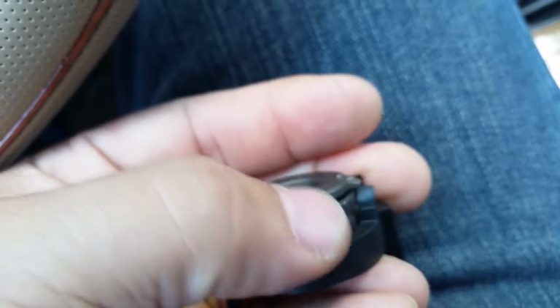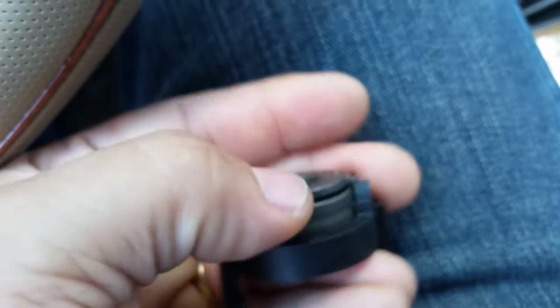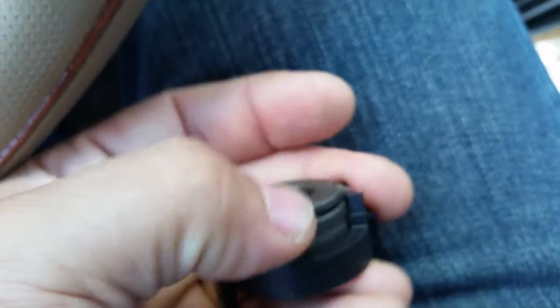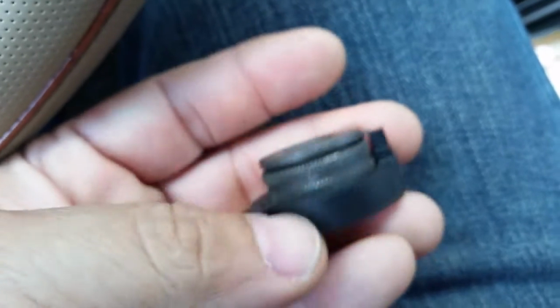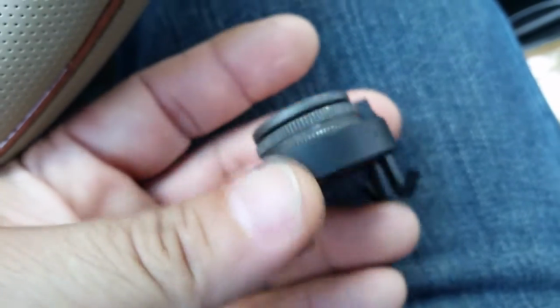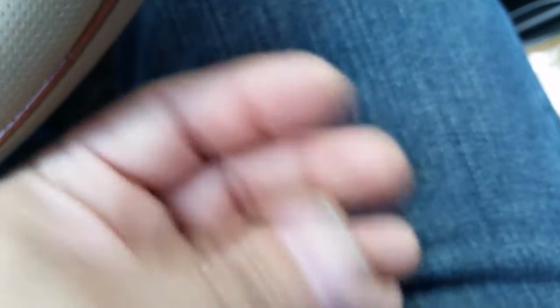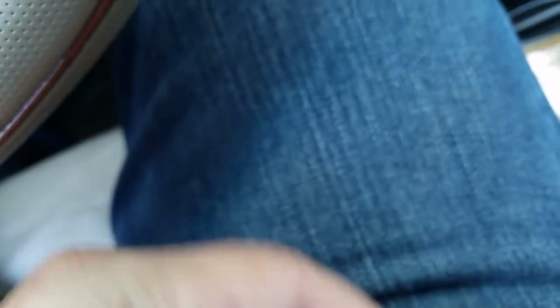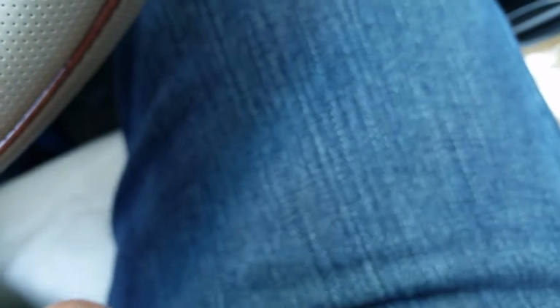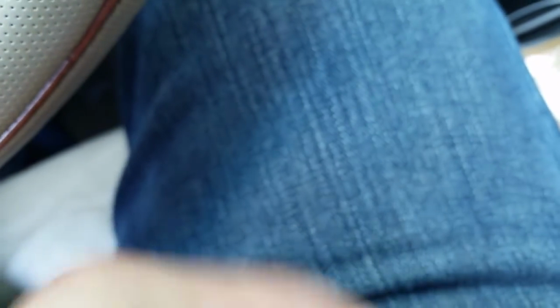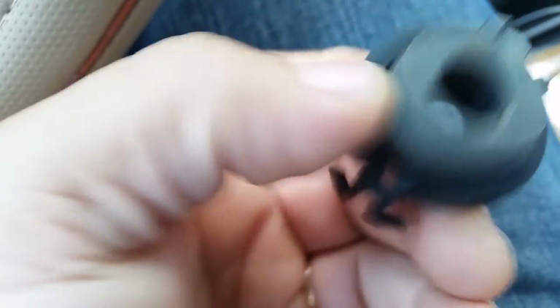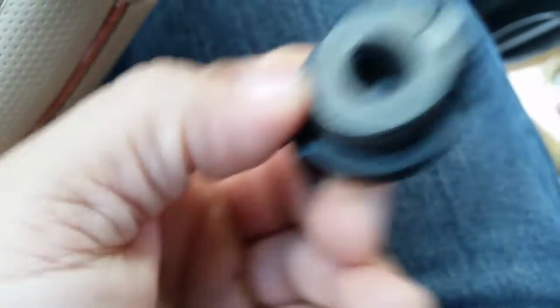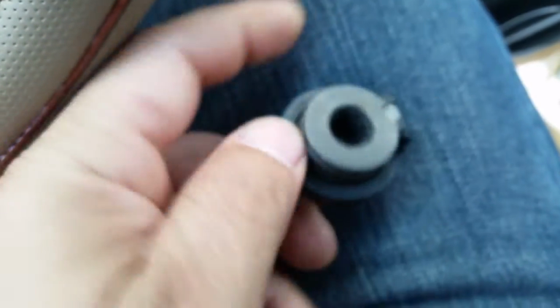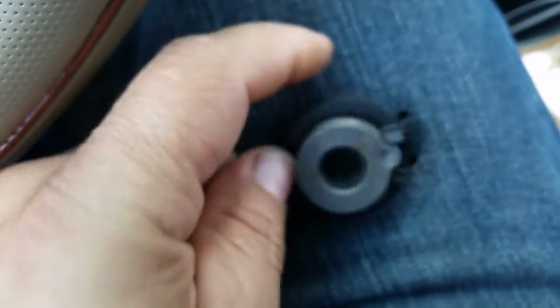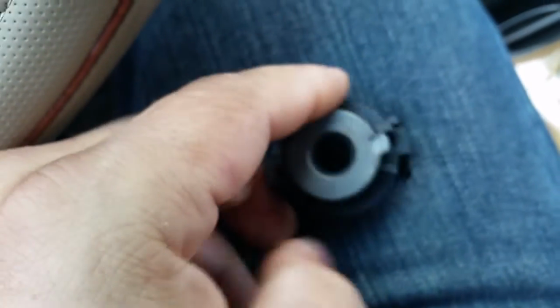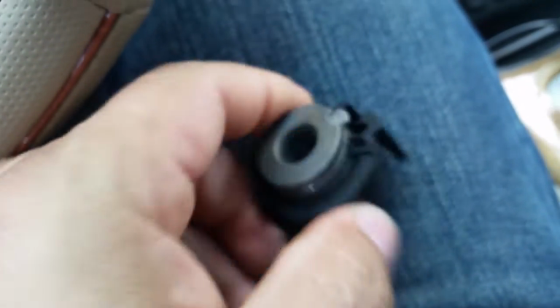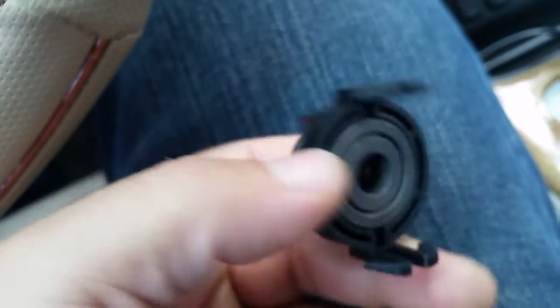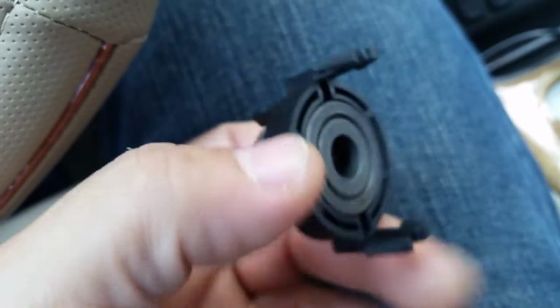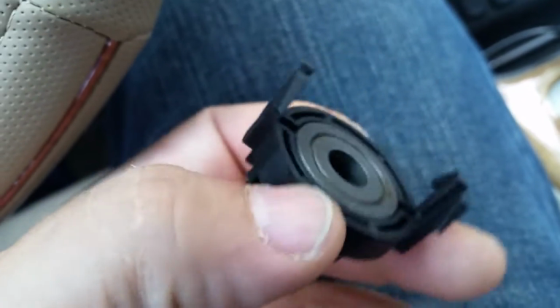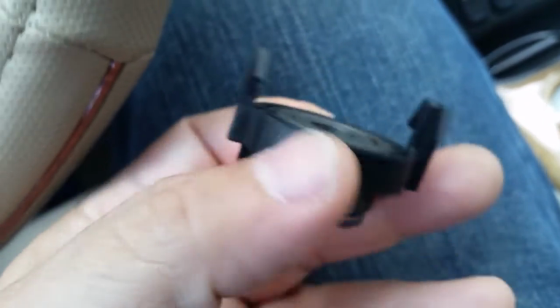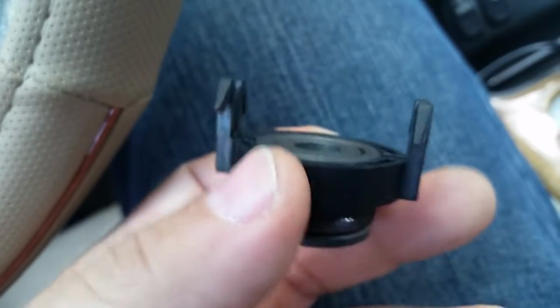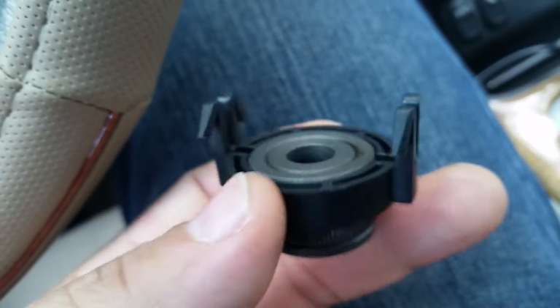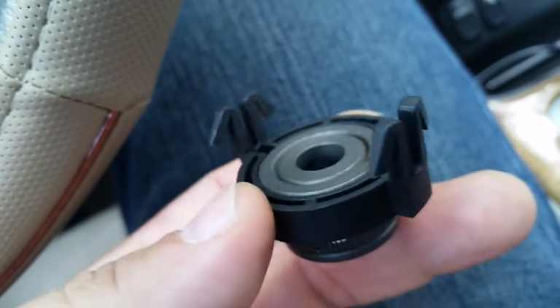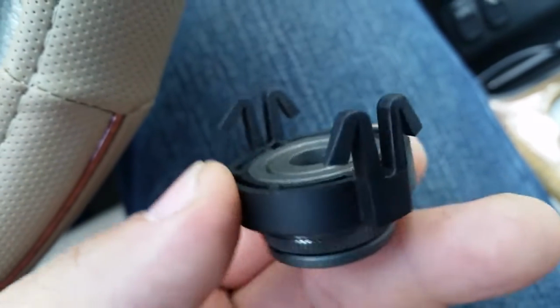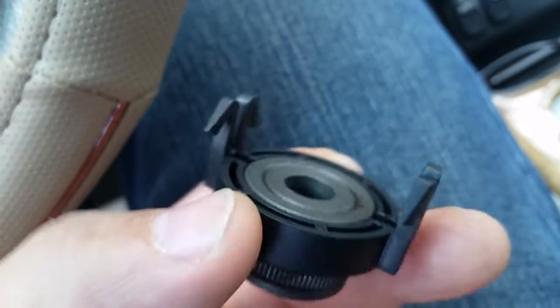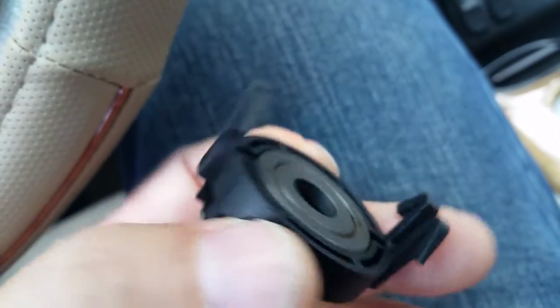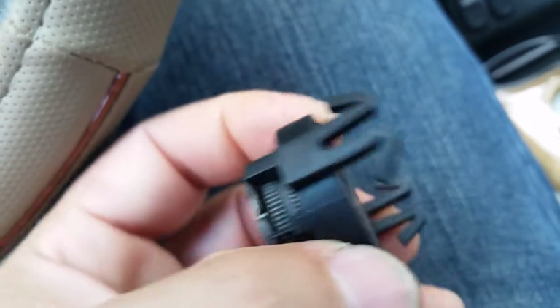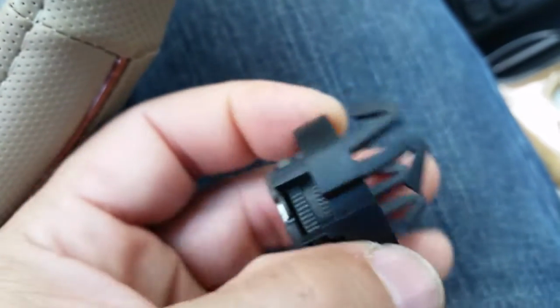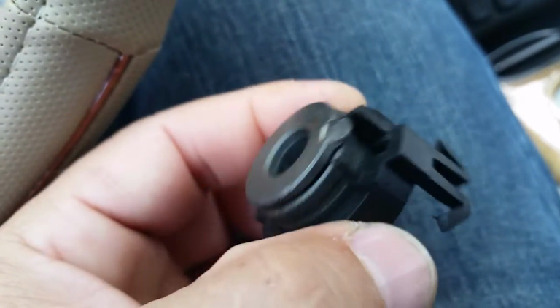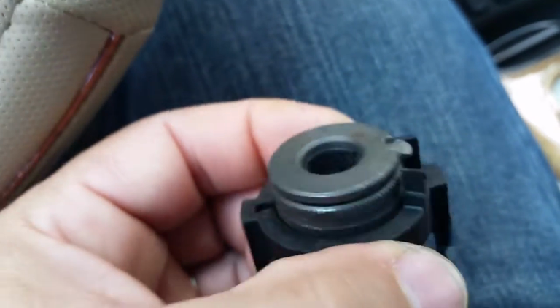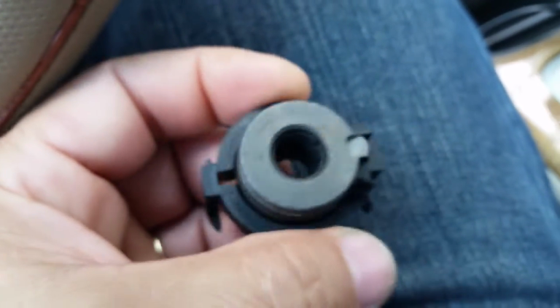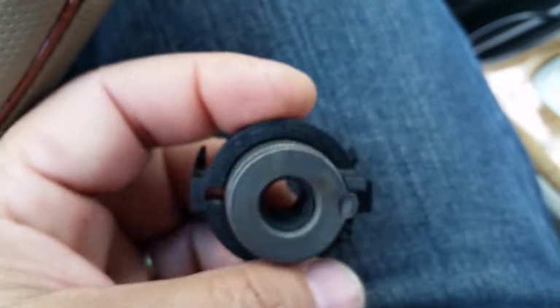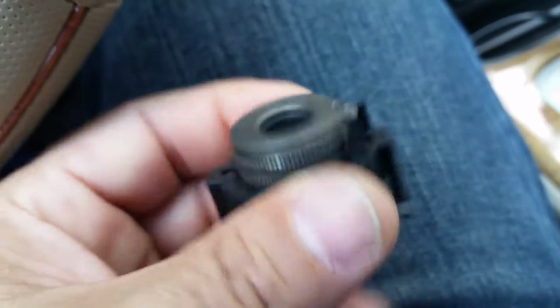I've looked everywhere. It just plugs back in, but before I finish putting things back together I want to put this in place. Thanks a lot.